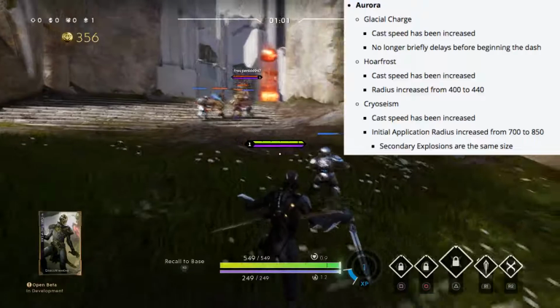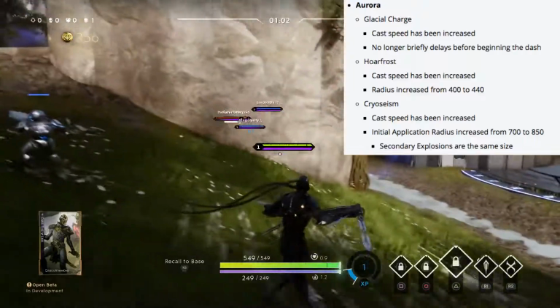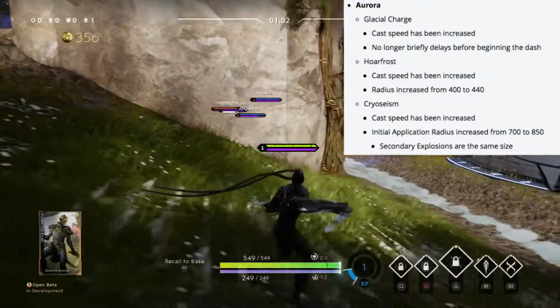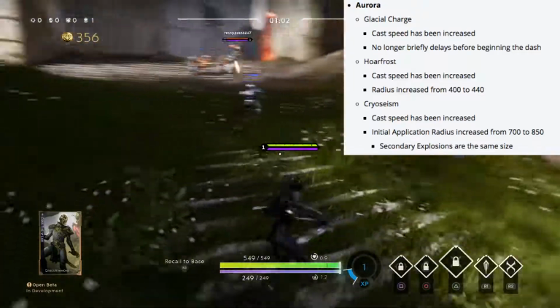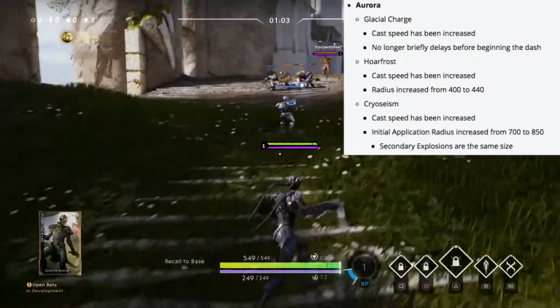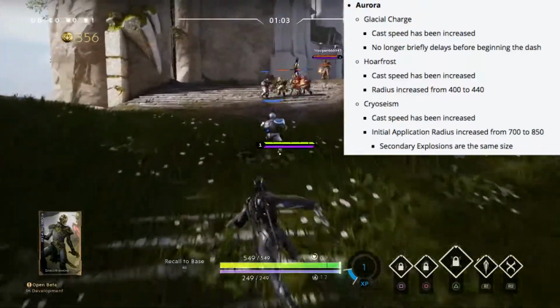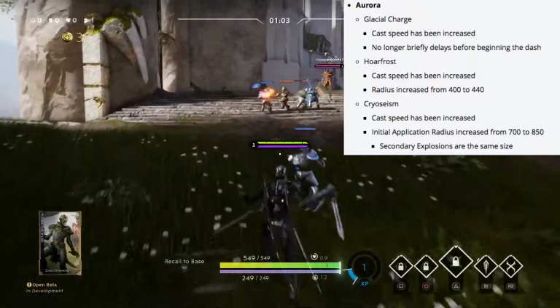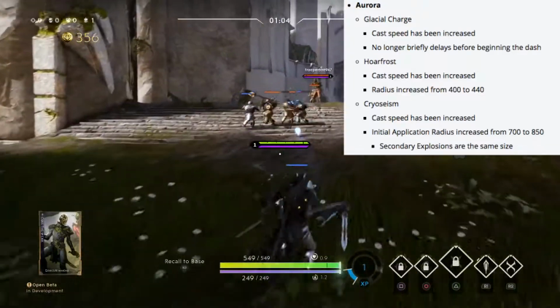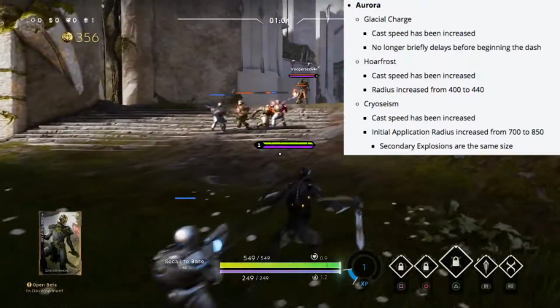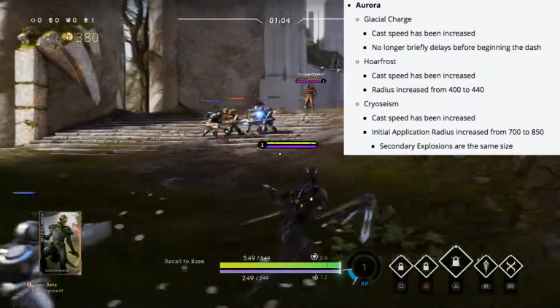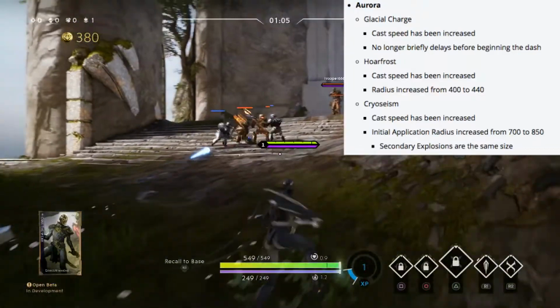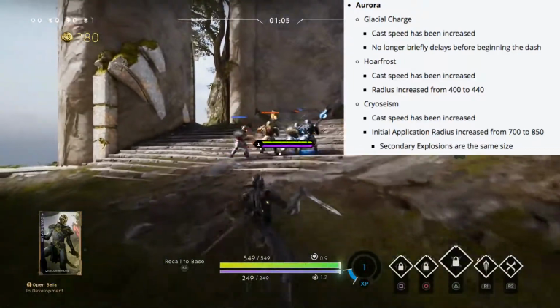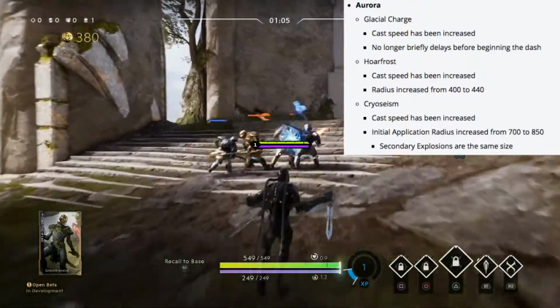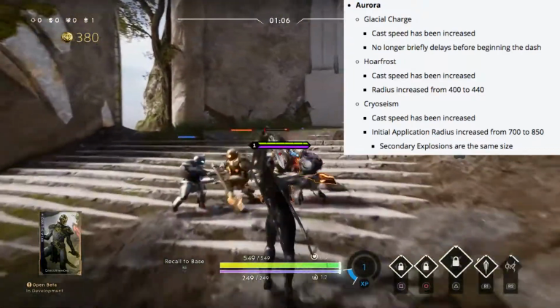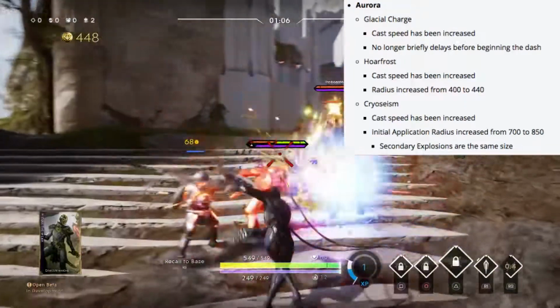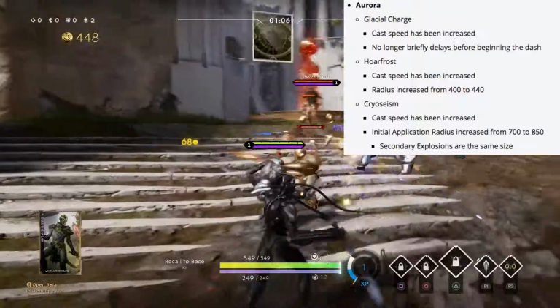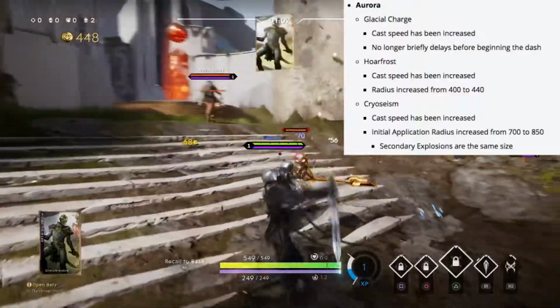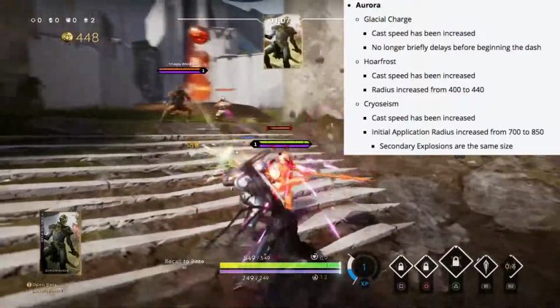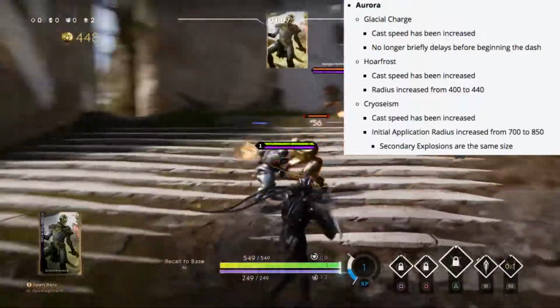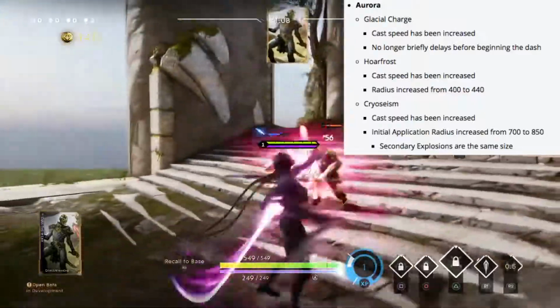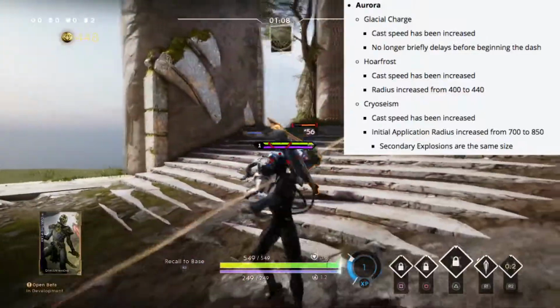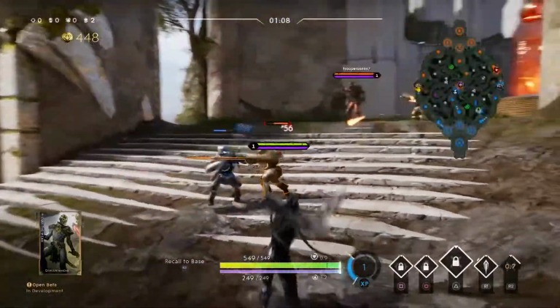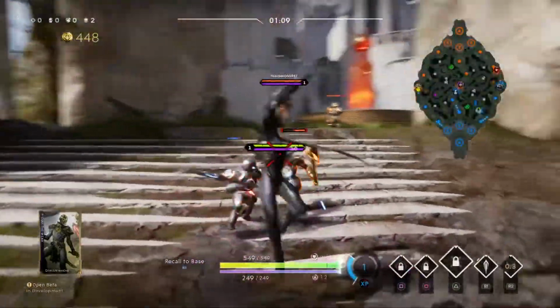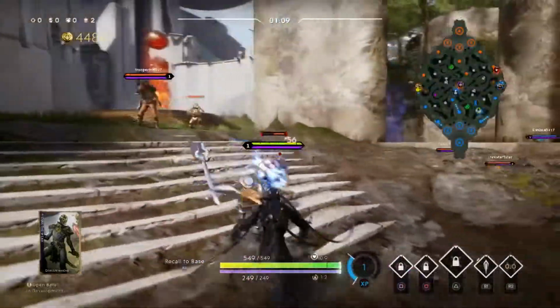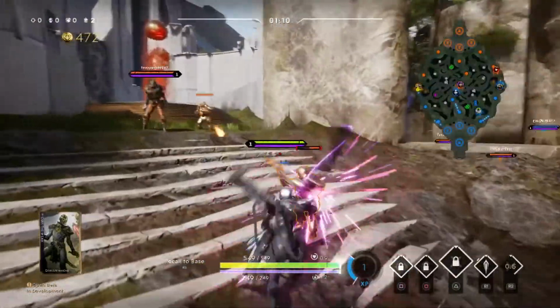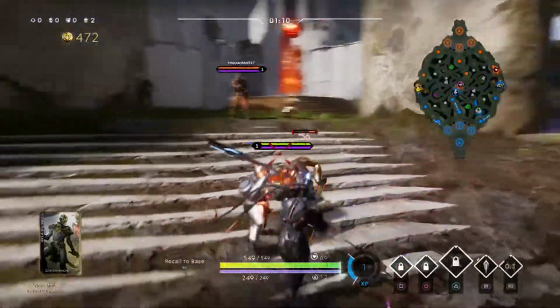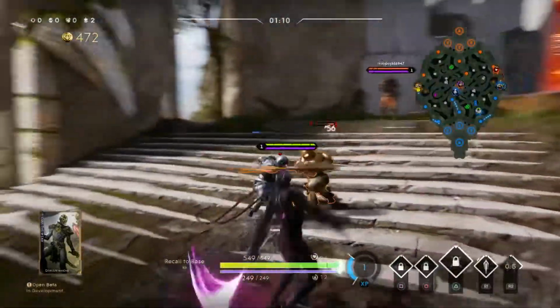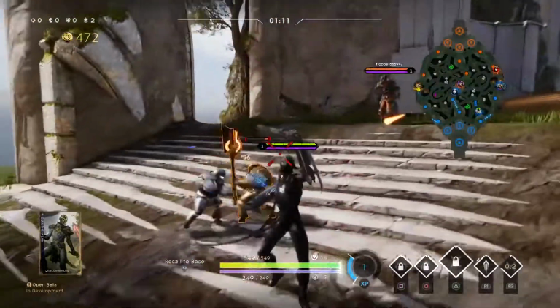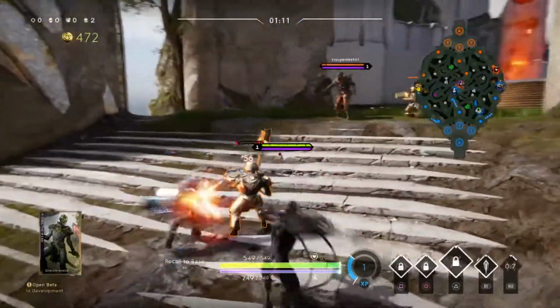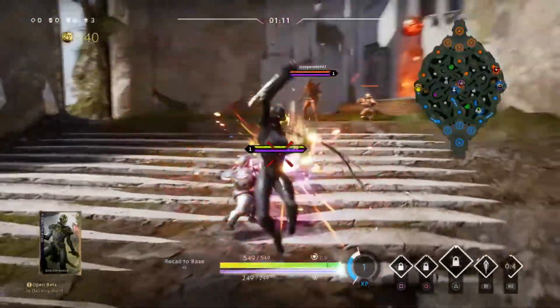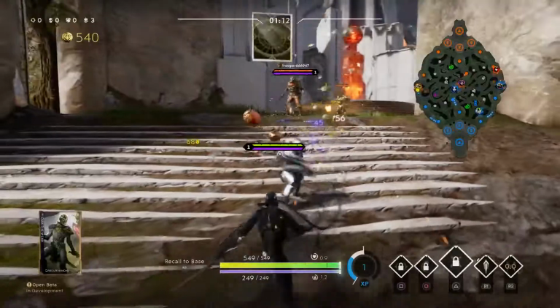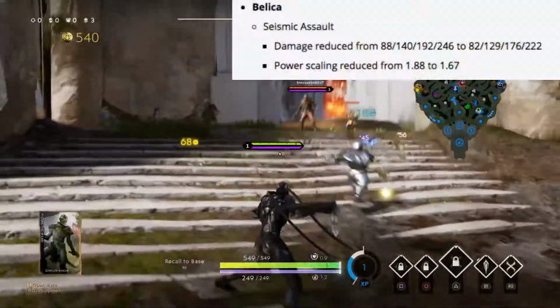Cryosism's cast speed has been increased and the initial application radius has been increased from 700 to 850 units, which is a significant increase, but the secondary explosion size has remained the same.